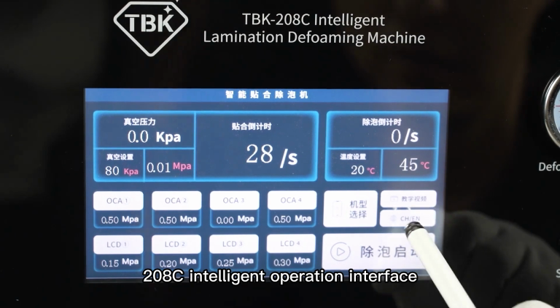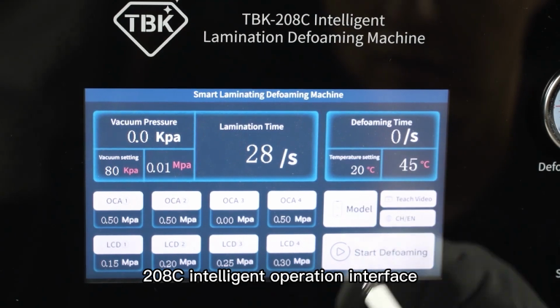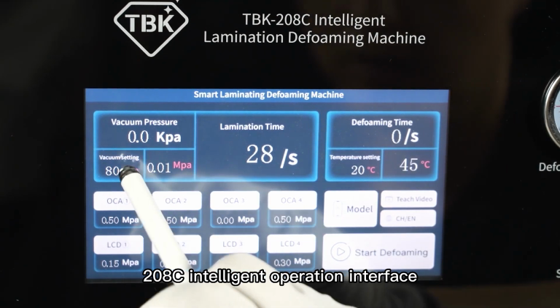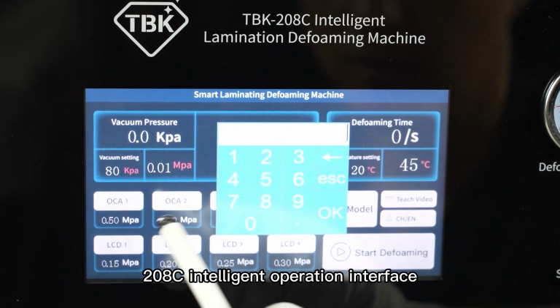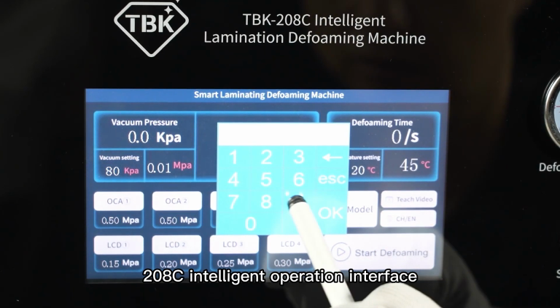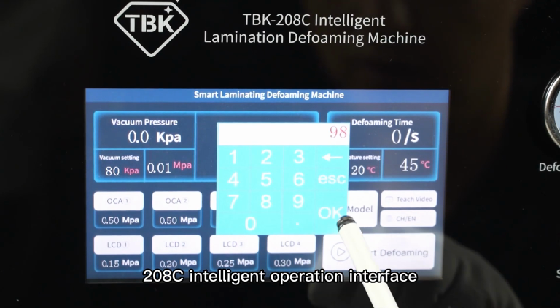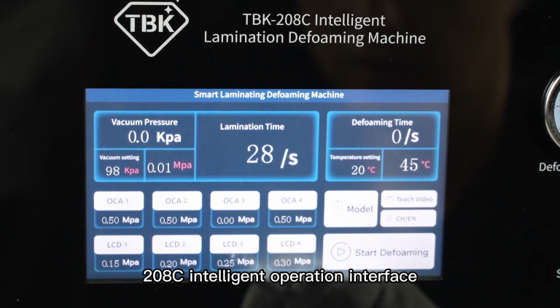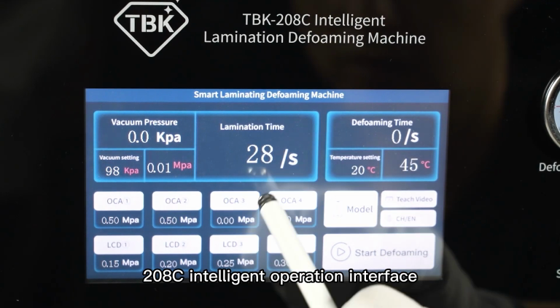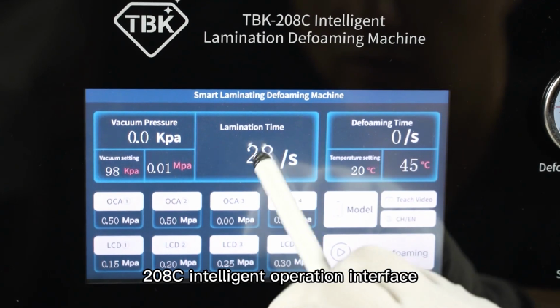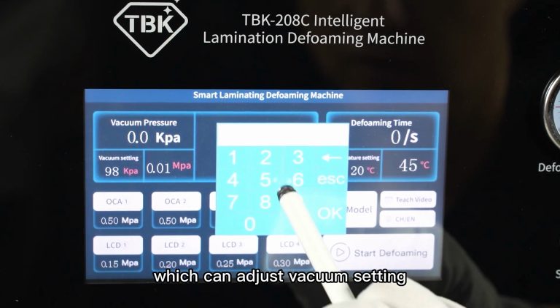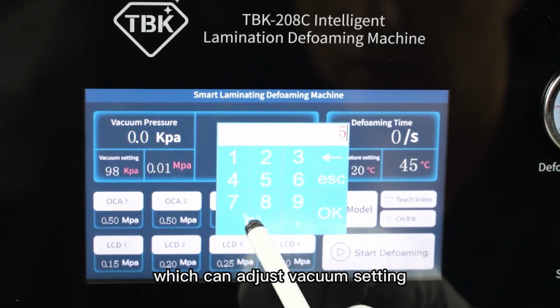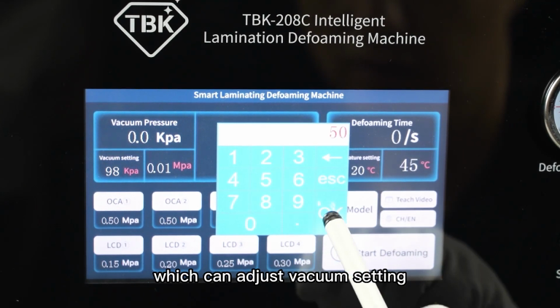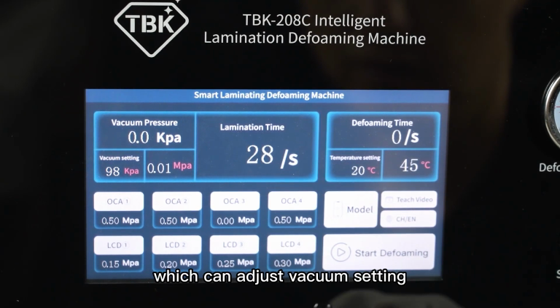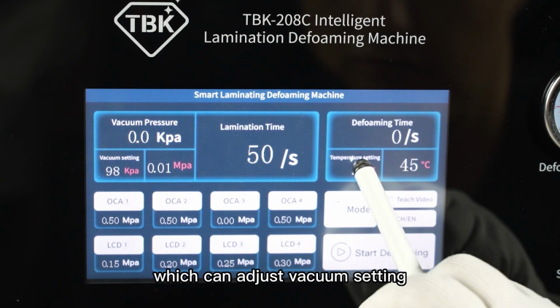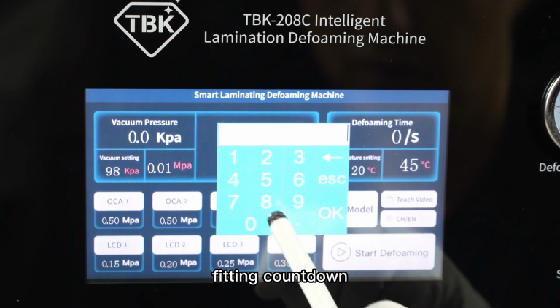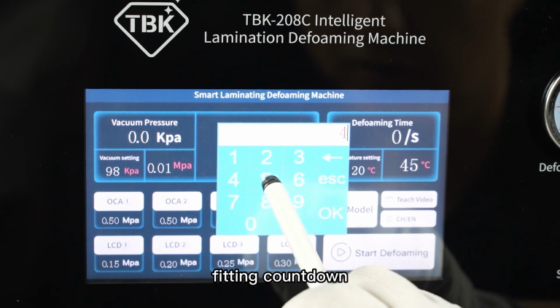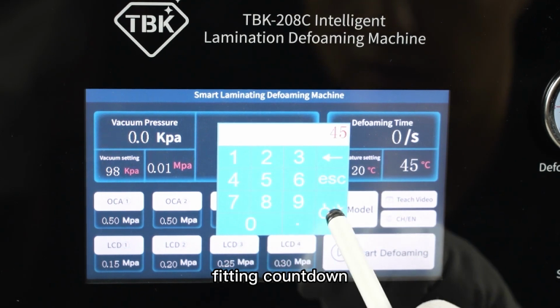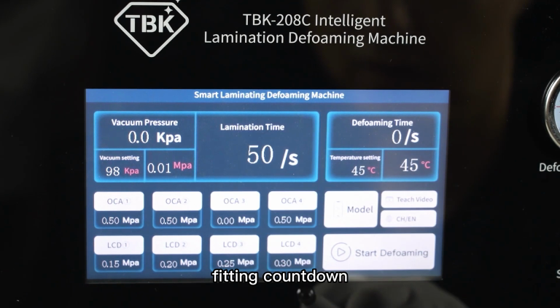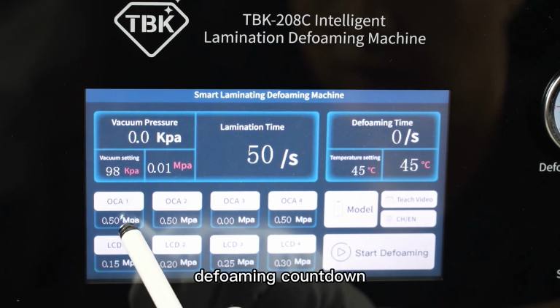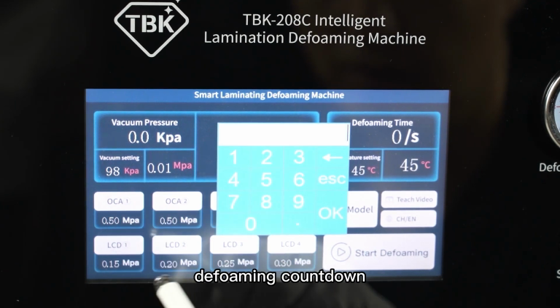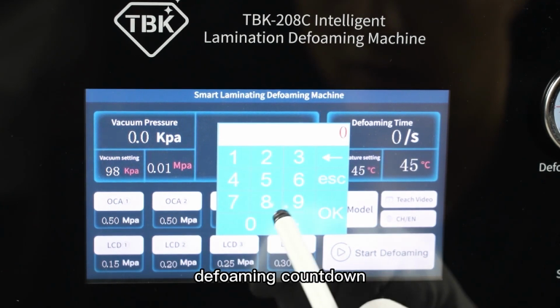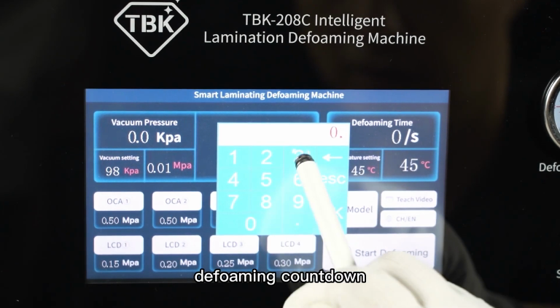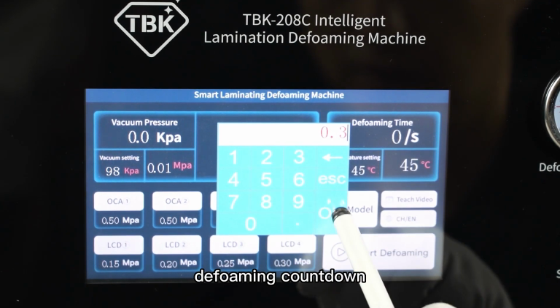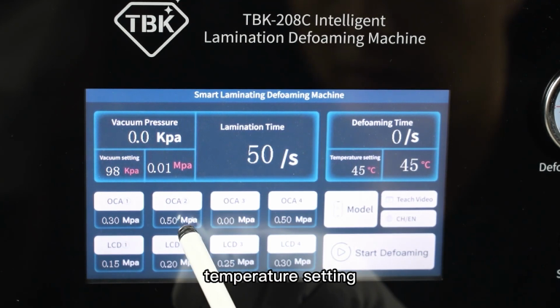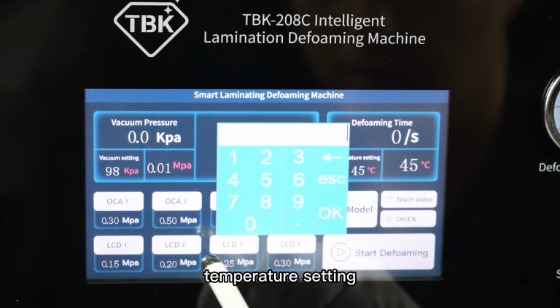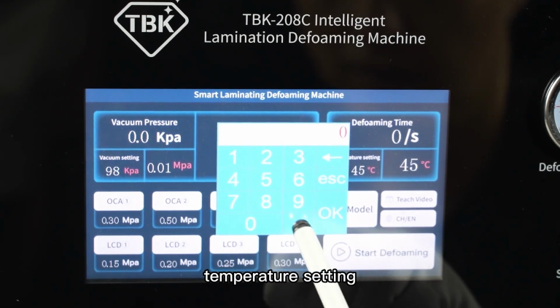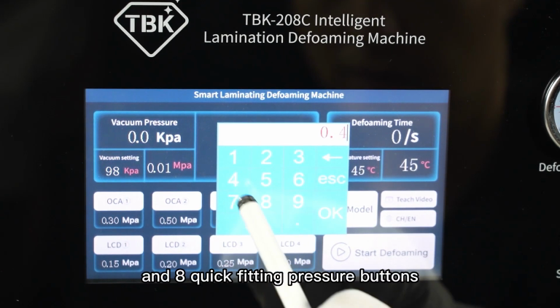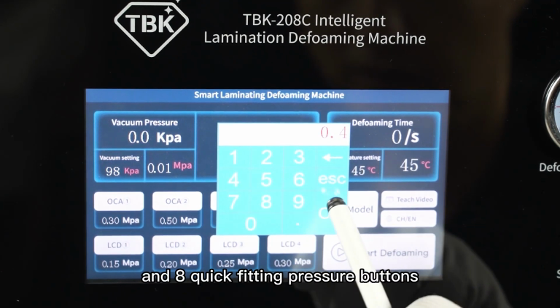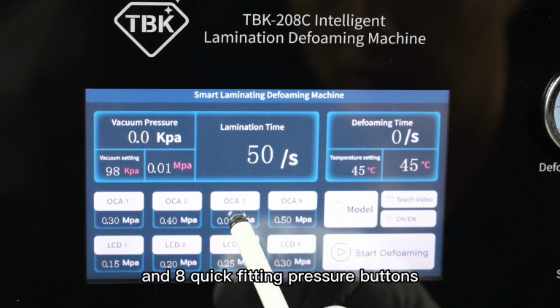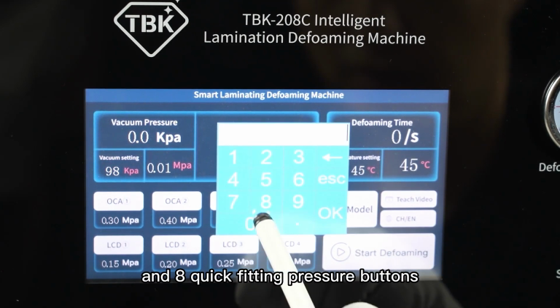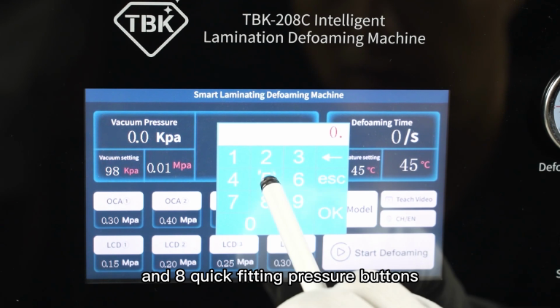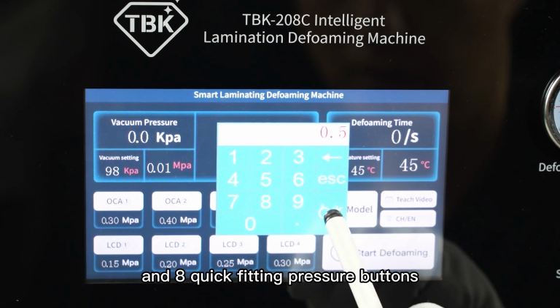The 208C Intelligent Operation Interface allows you to adjust vacuum settings, fitting countdown, defoaming countdown, temperature setting, and provides 8 quick-fitting pressure buttons.